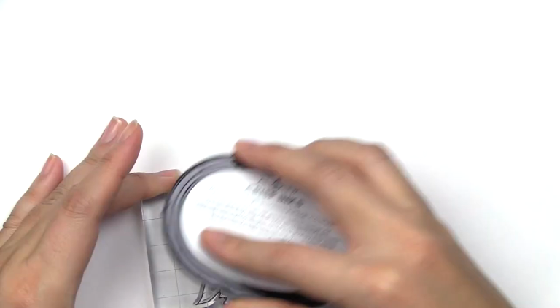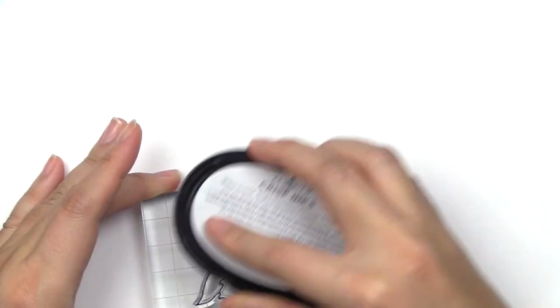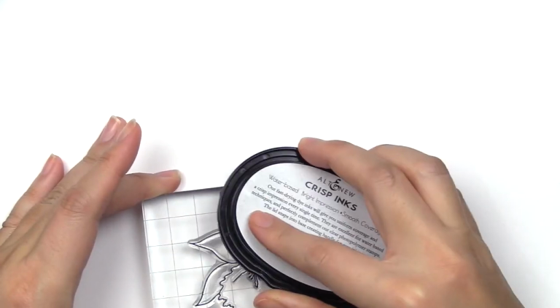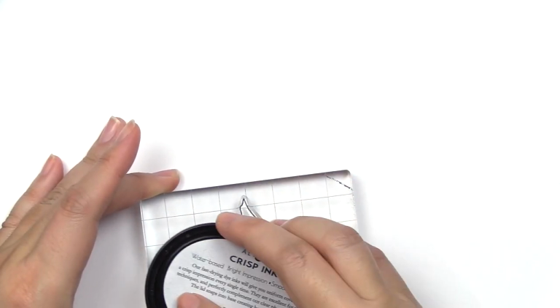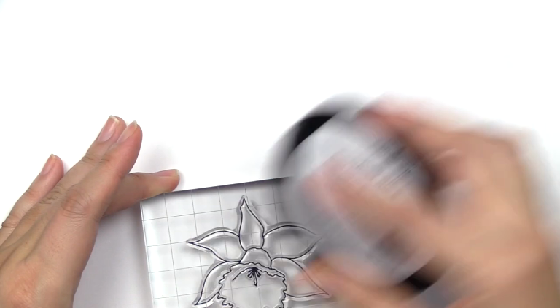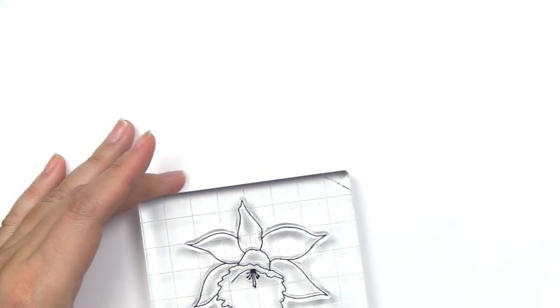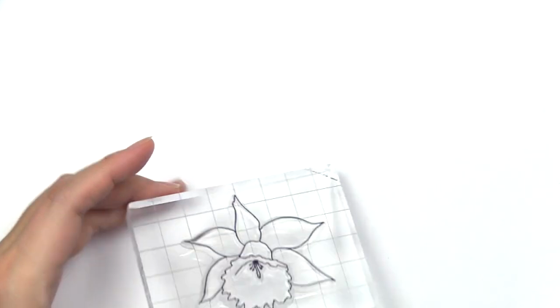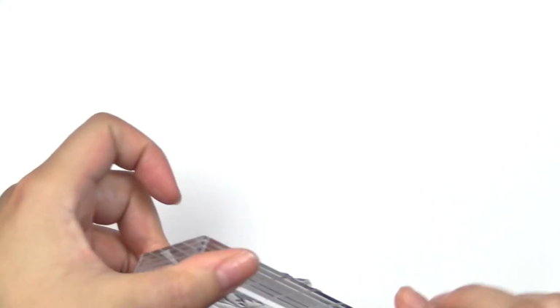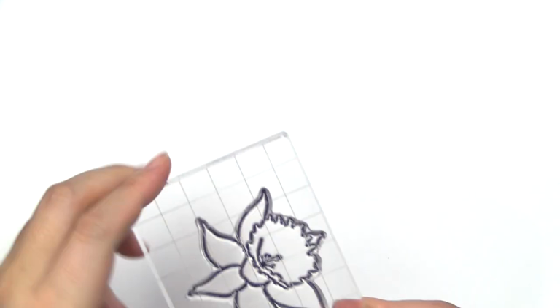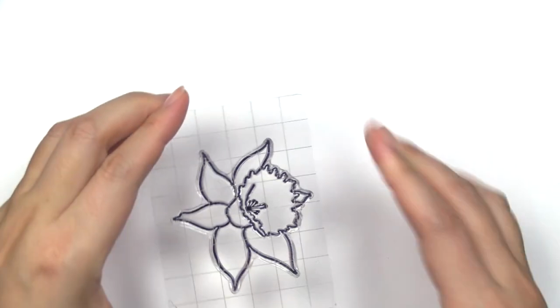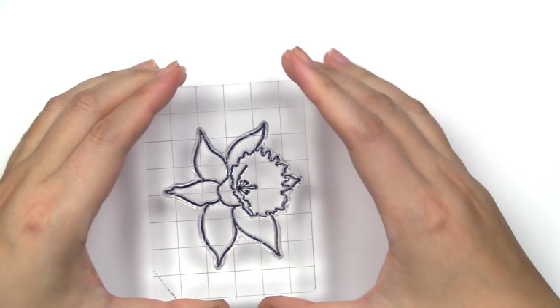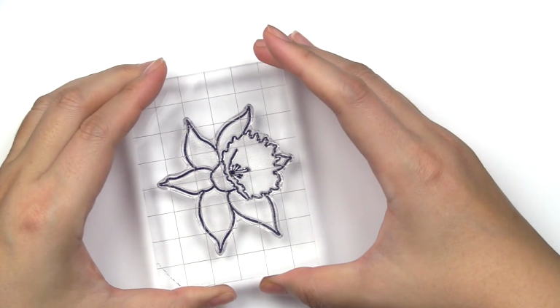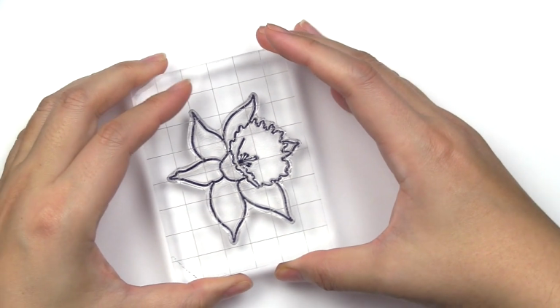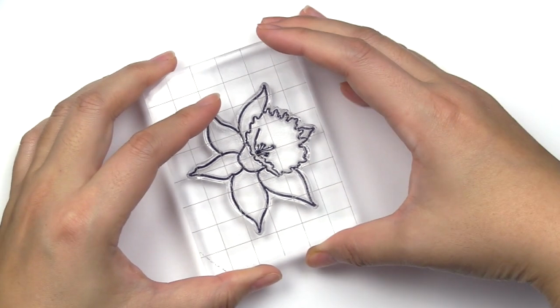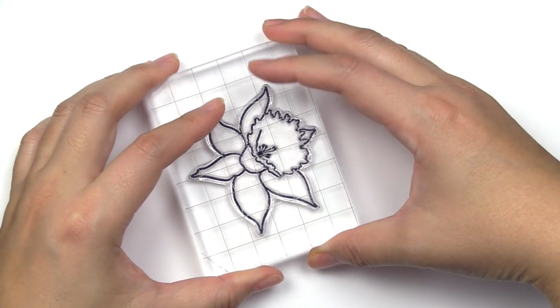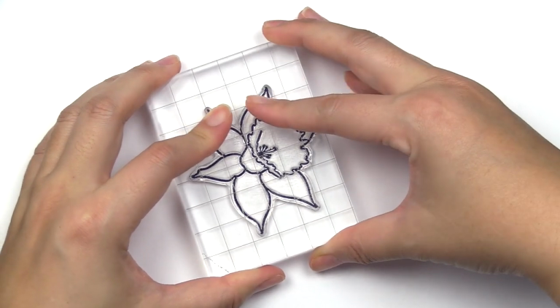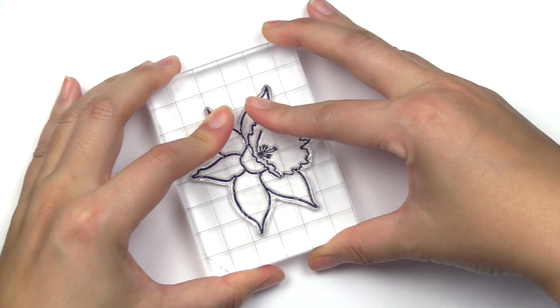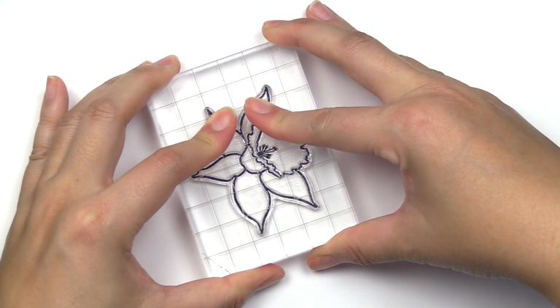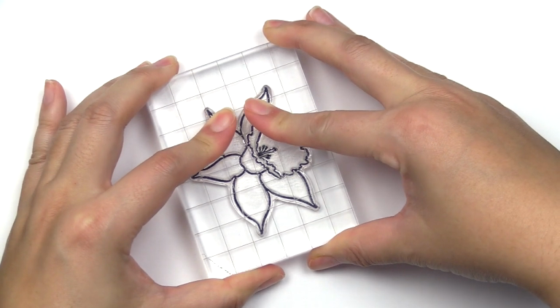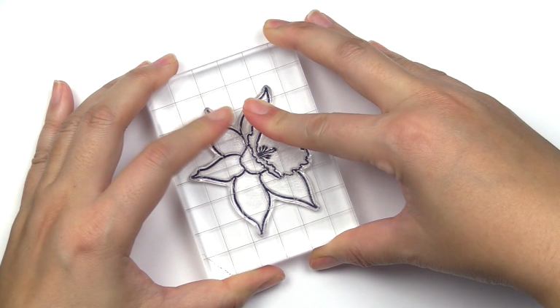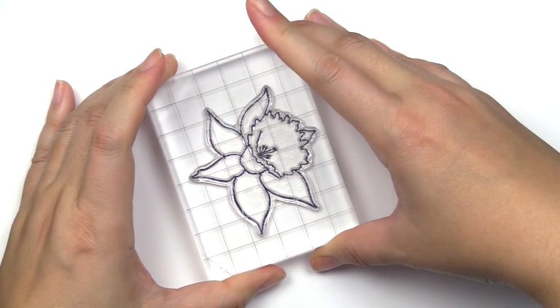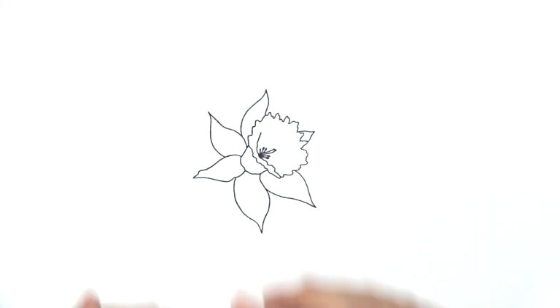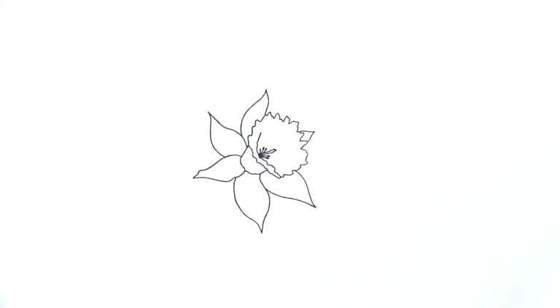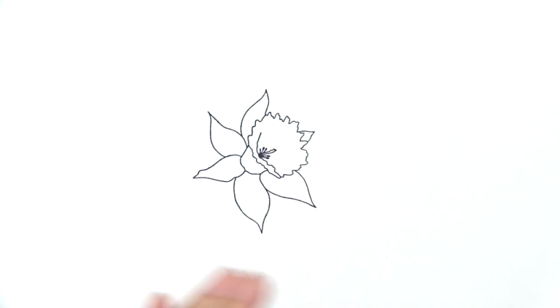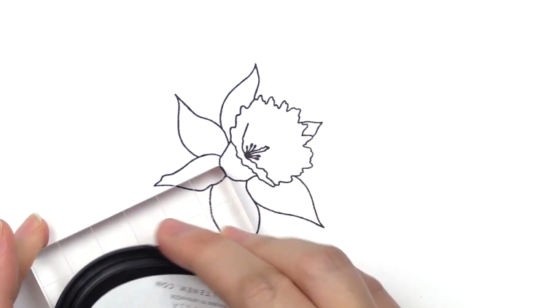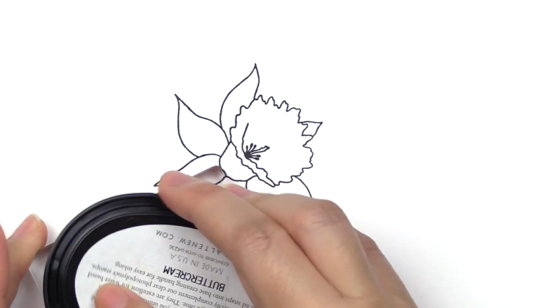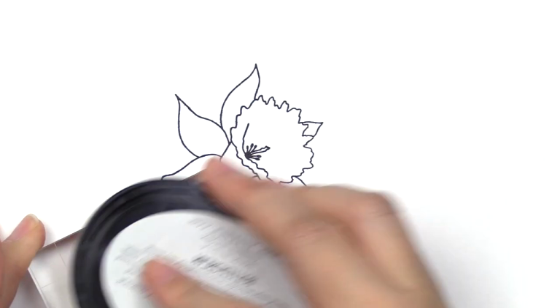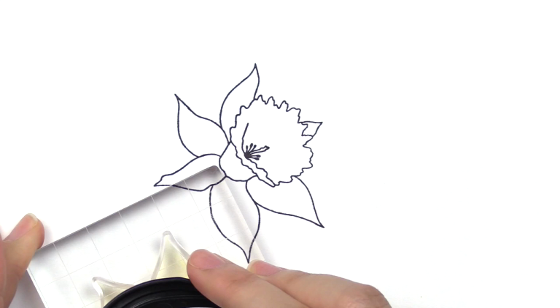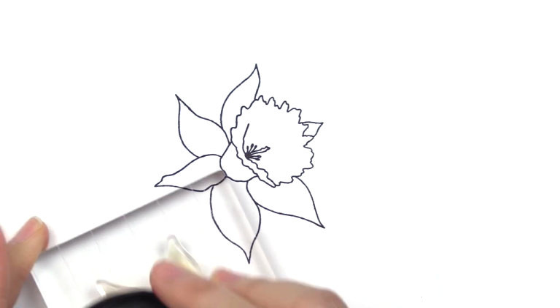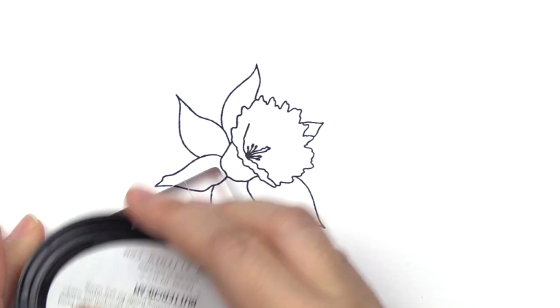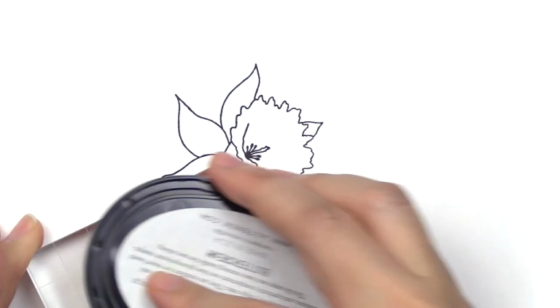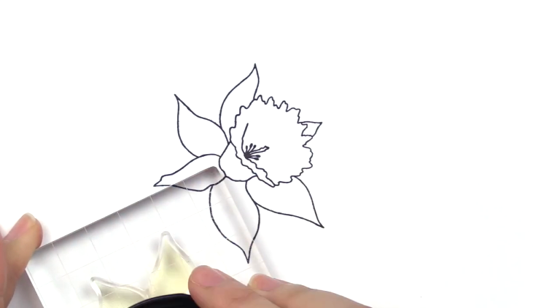Let's start with our outline images first. We're going to stamp this in jet black ink — you can use any other black ink you have as well. We'll stamp with our black outline and start from there as our matching point.